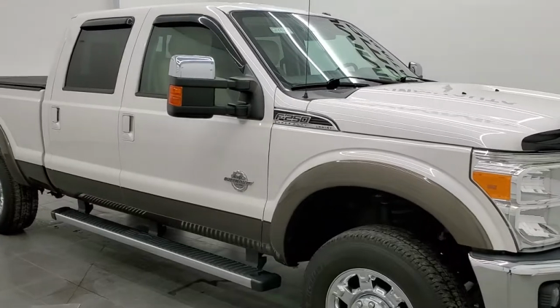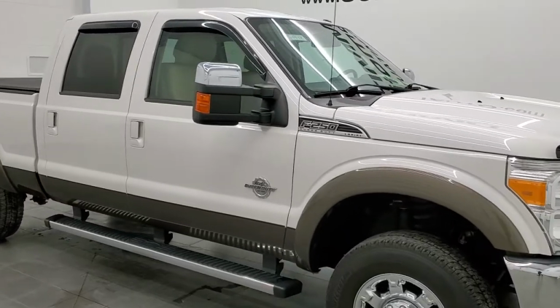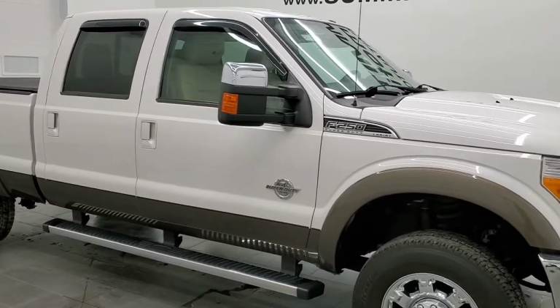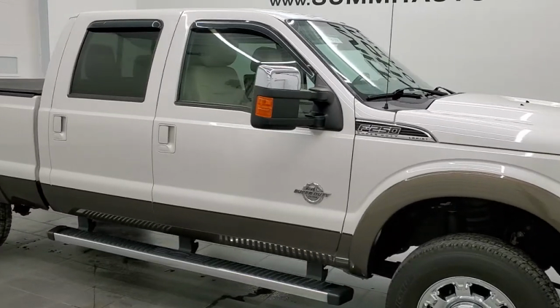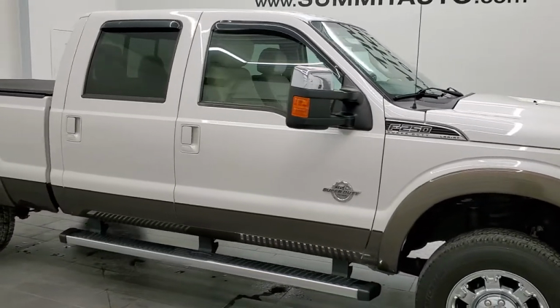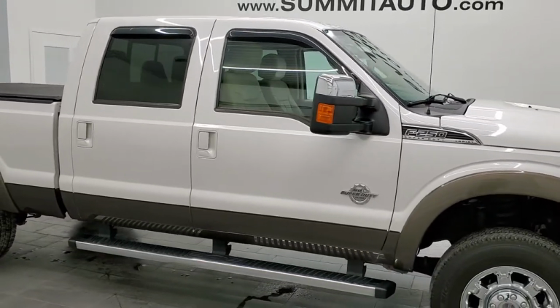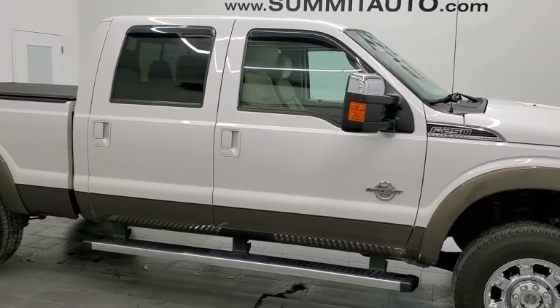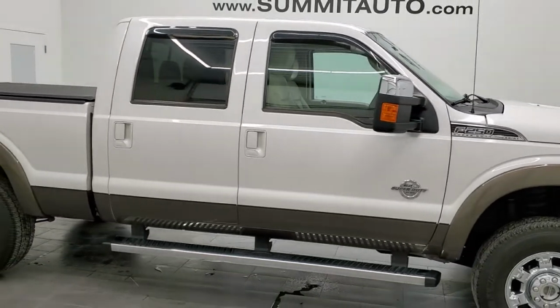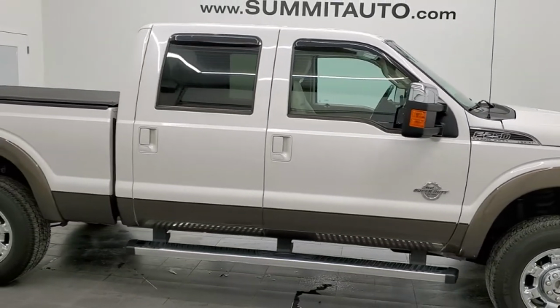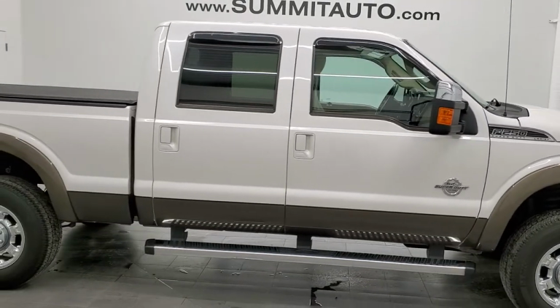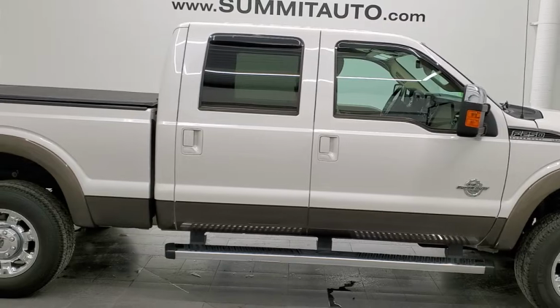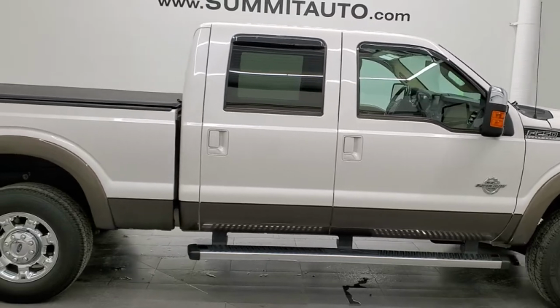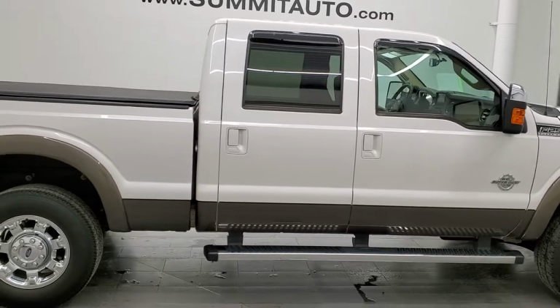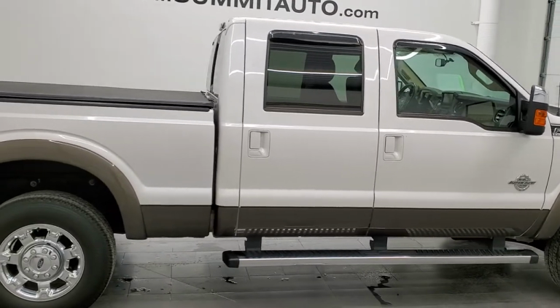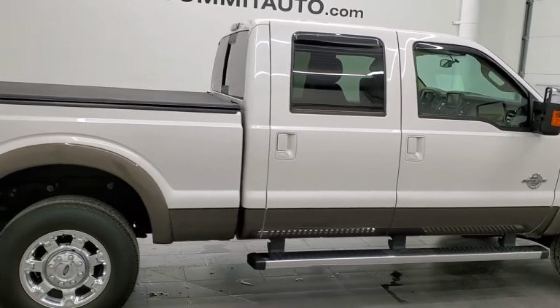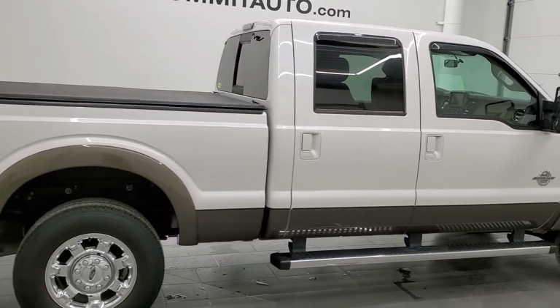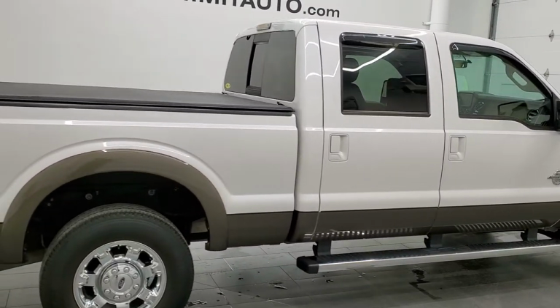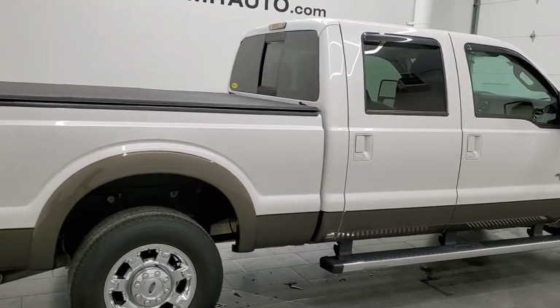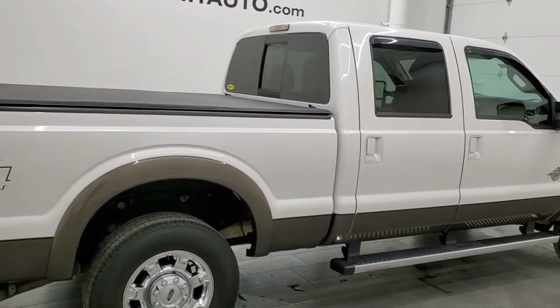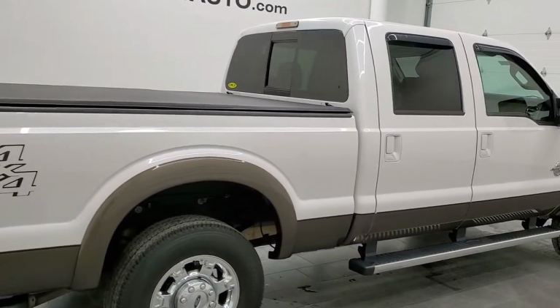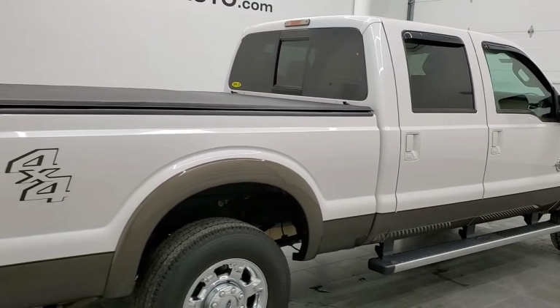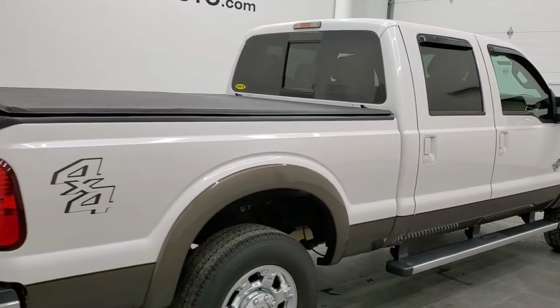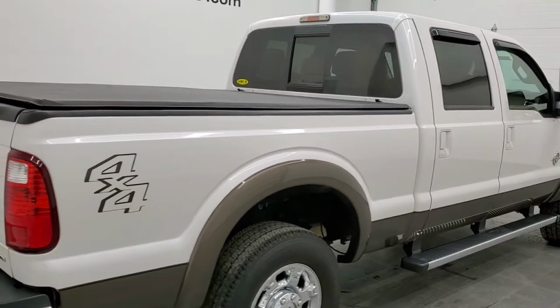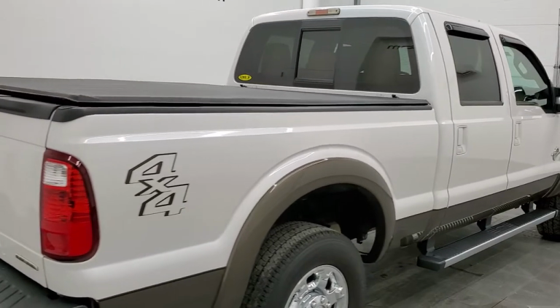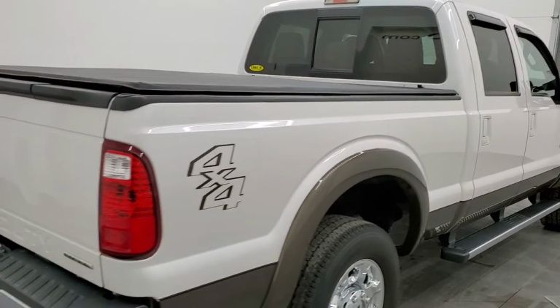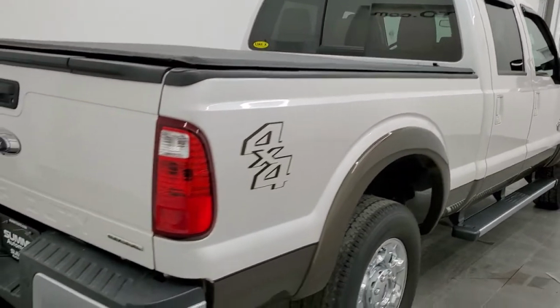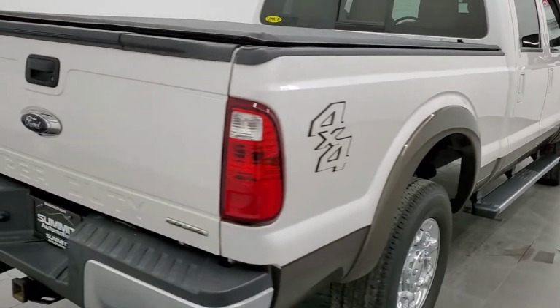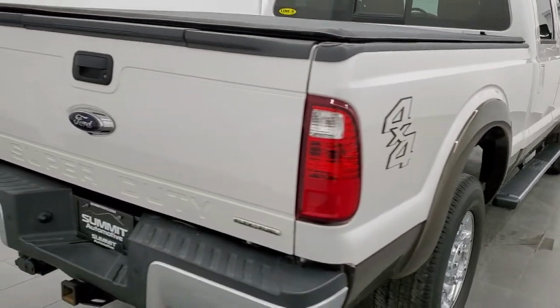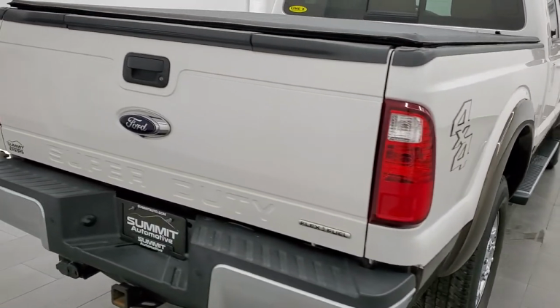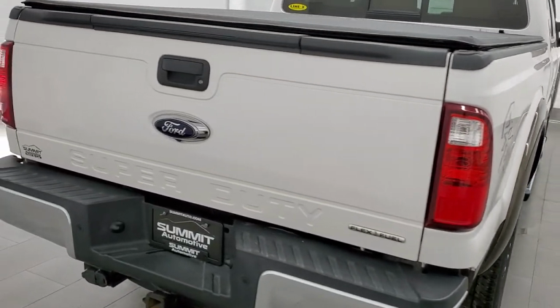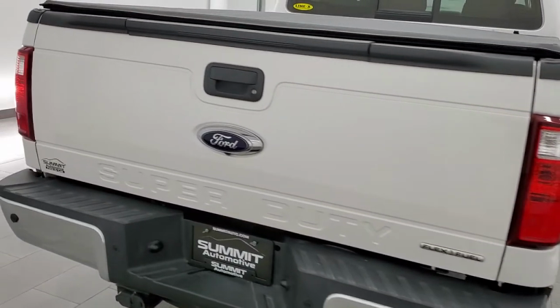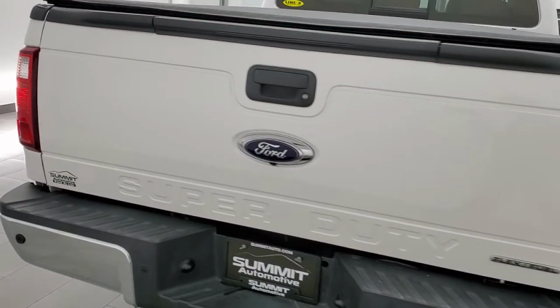Hey, this is Brett and this 2016 Ford F-250 Crew Cab Short Box Lariat is stock number 12494Z. We are here at Summit Automotive in Fond du Lac, Wisconsin, your new and used heavy duty truck headquarters.